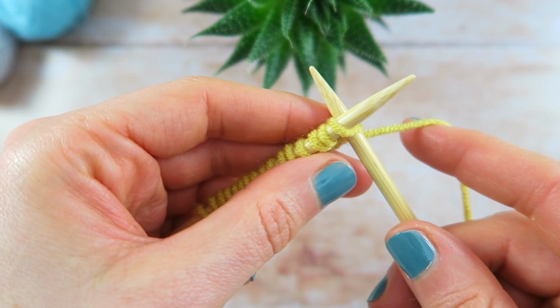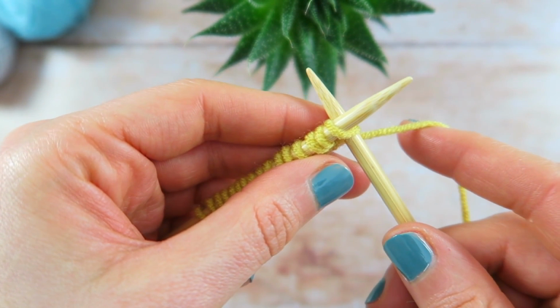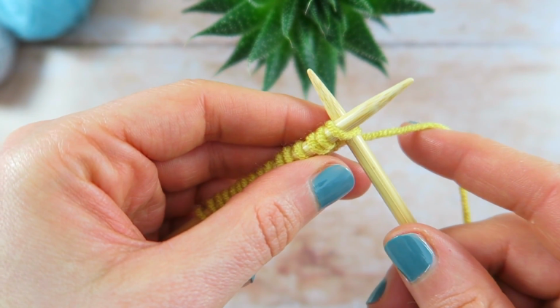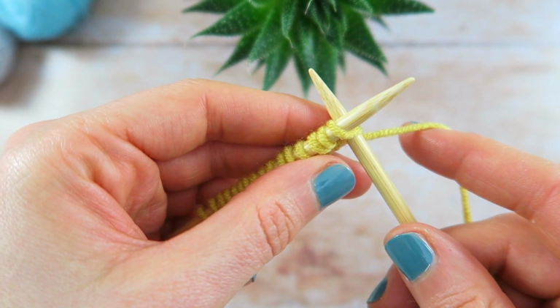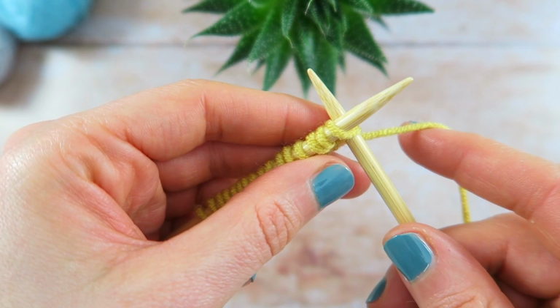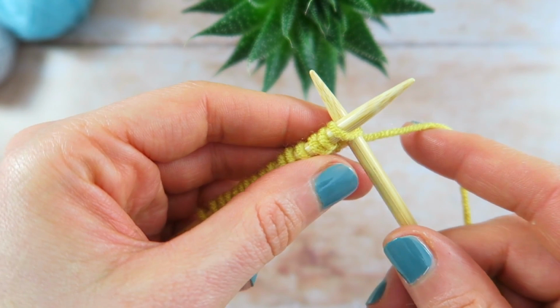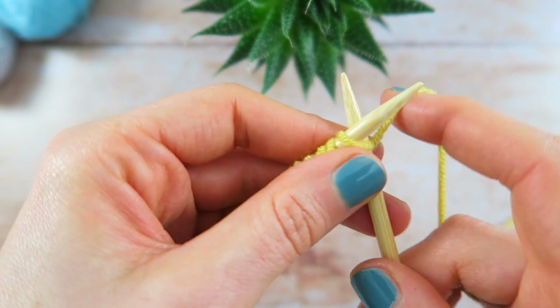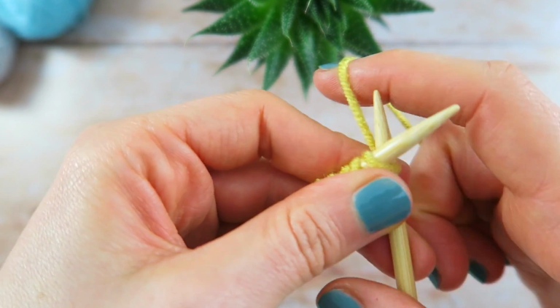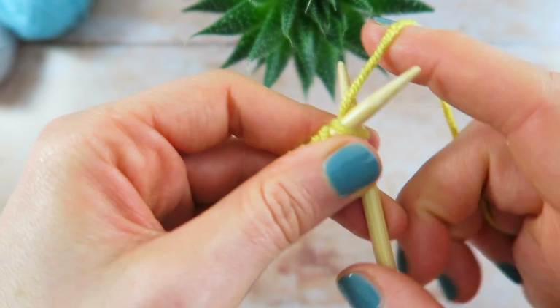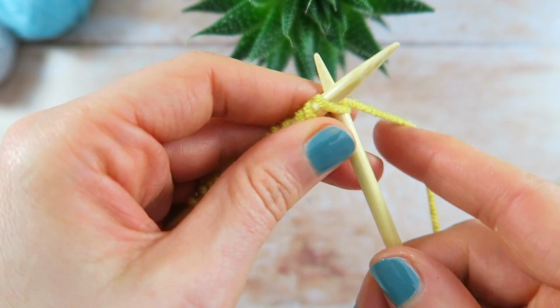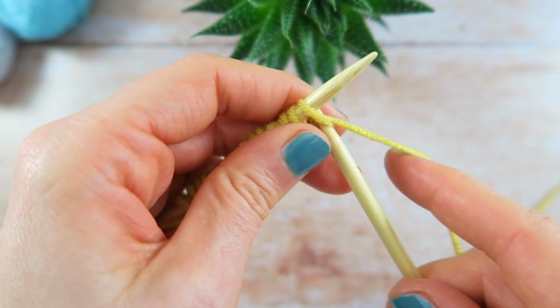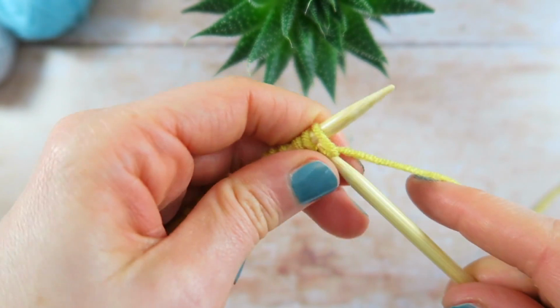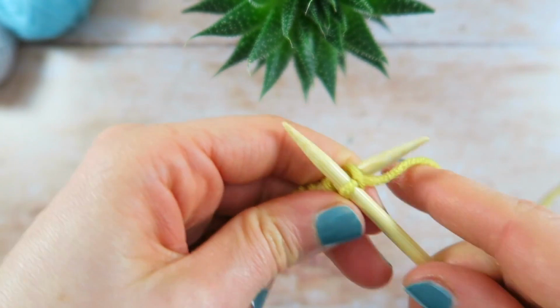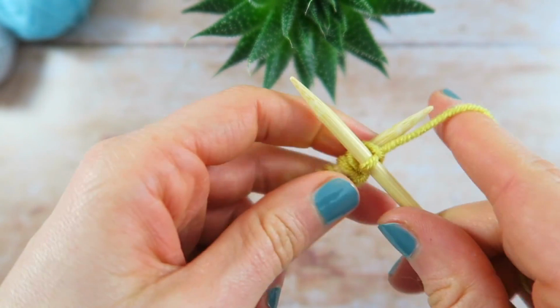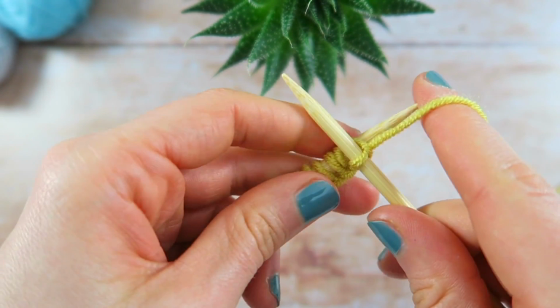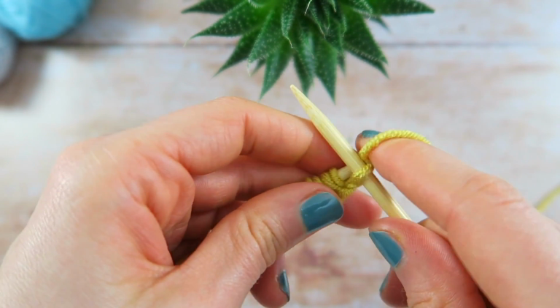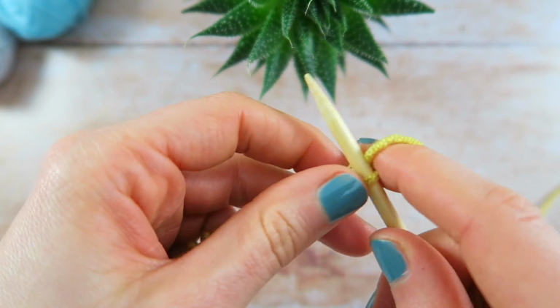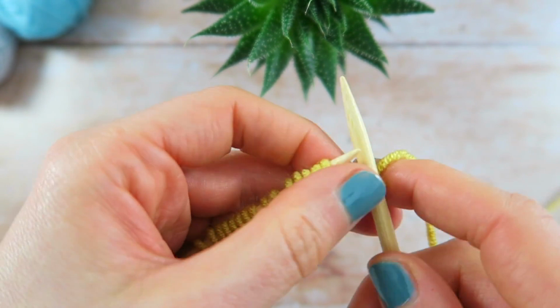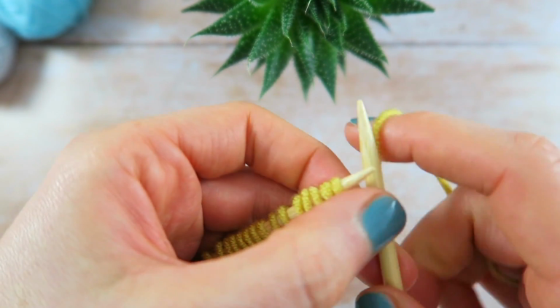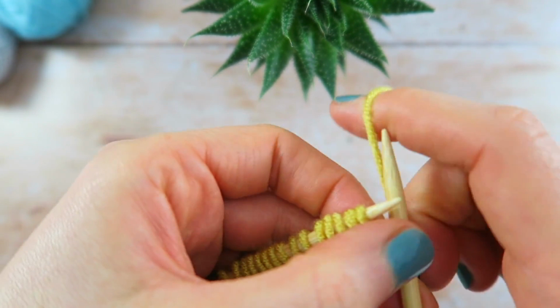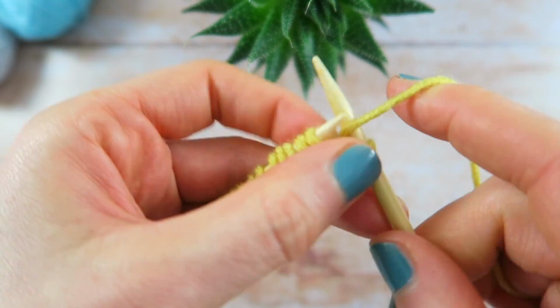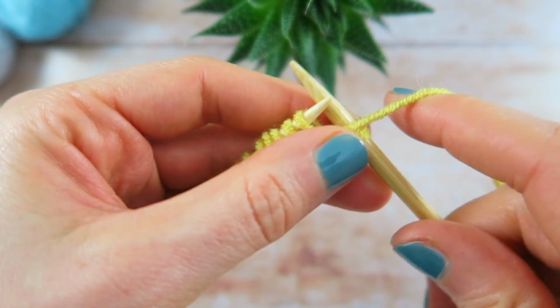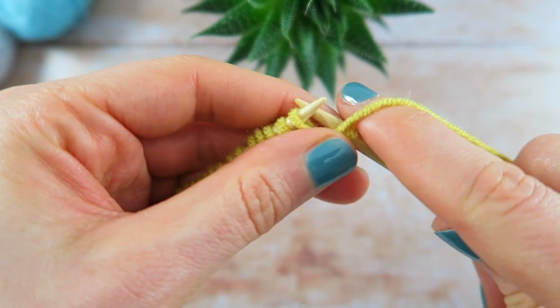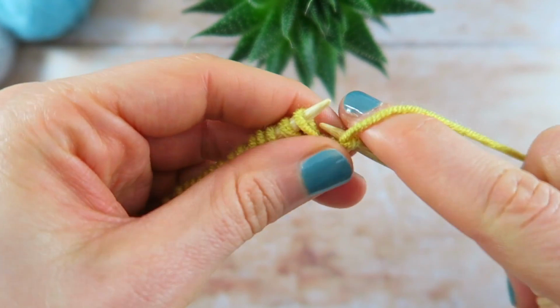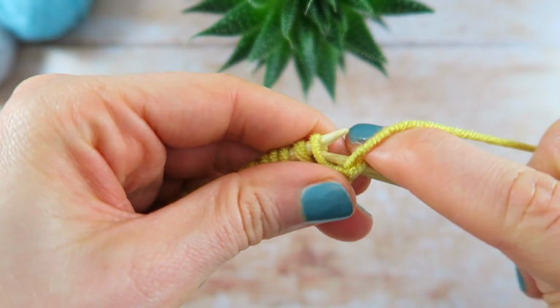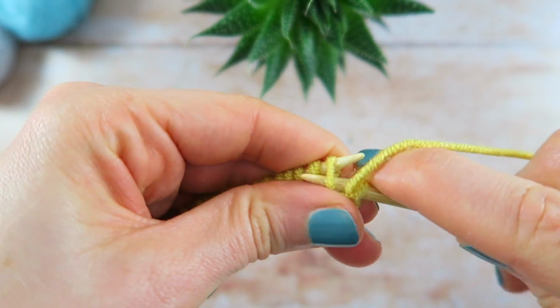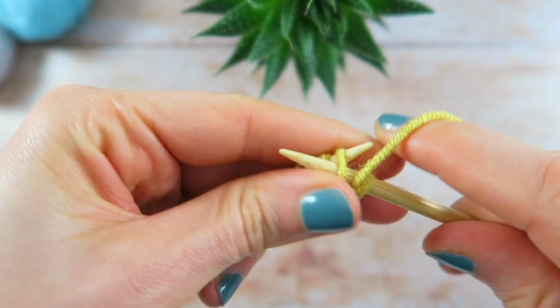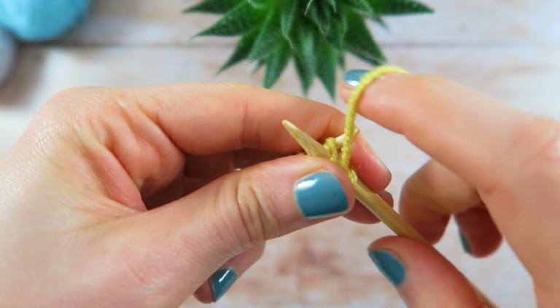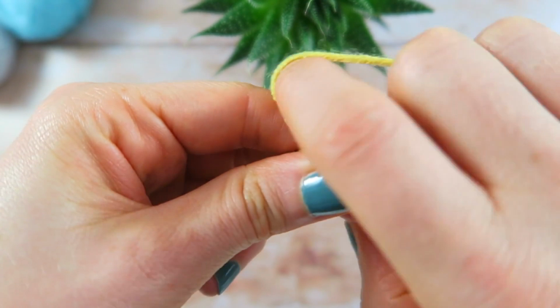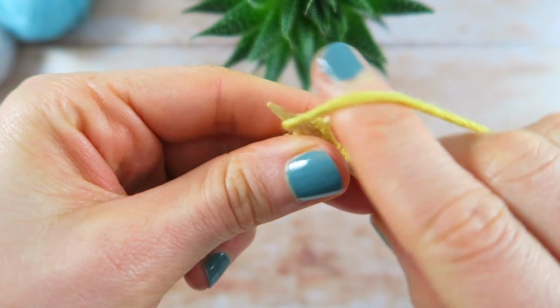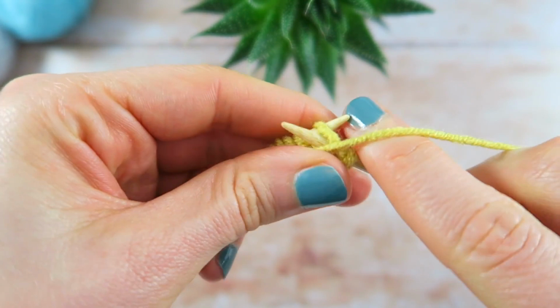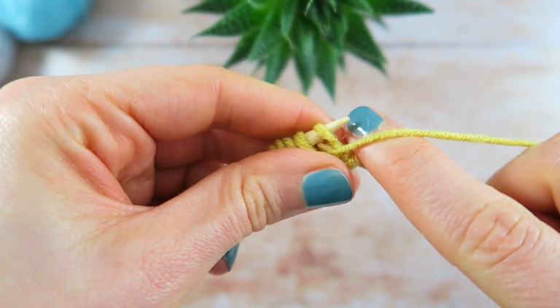Start by casting on the required number of stitches. For one by one rib, also known as single rib, alternate knit one, purl one to the end of the row.